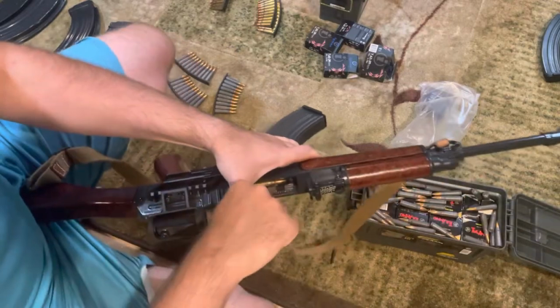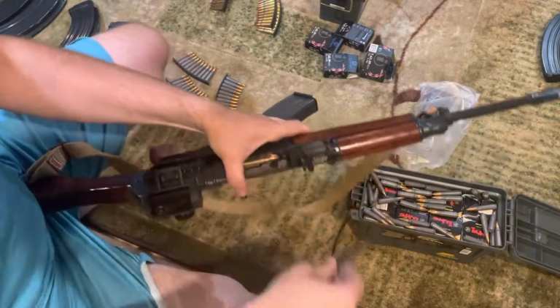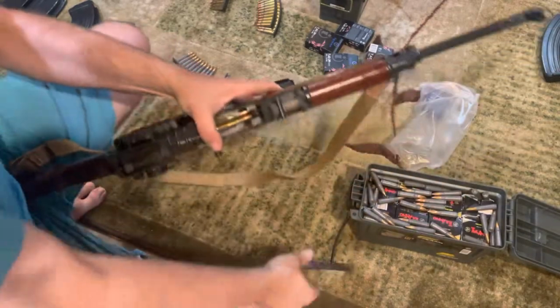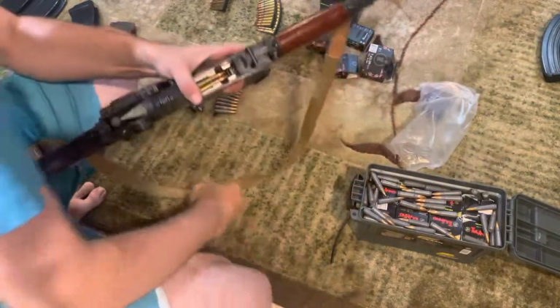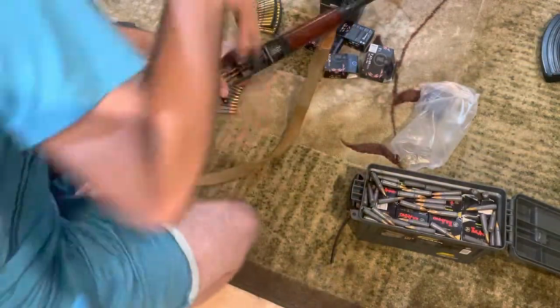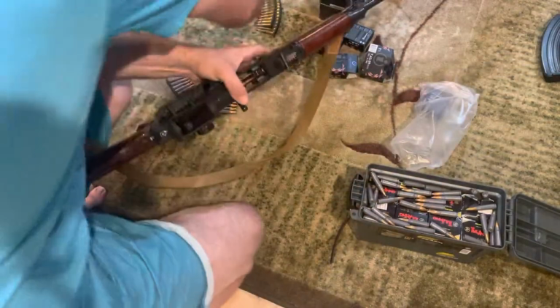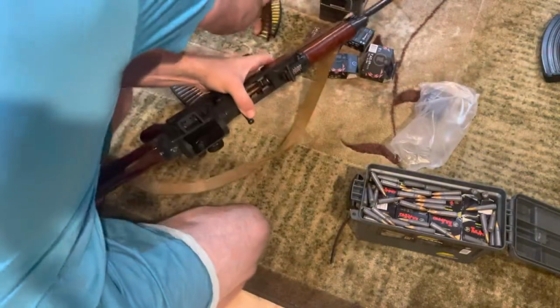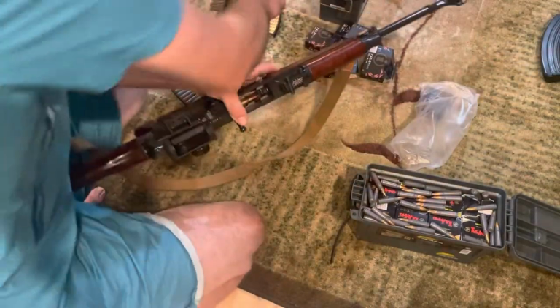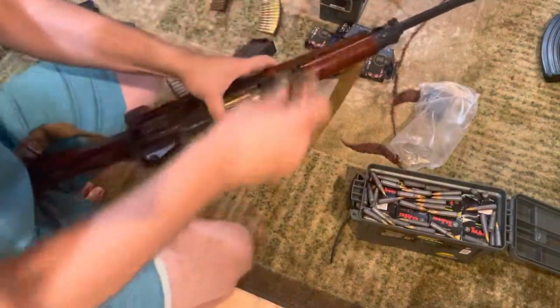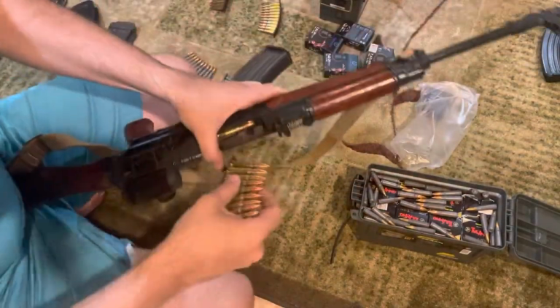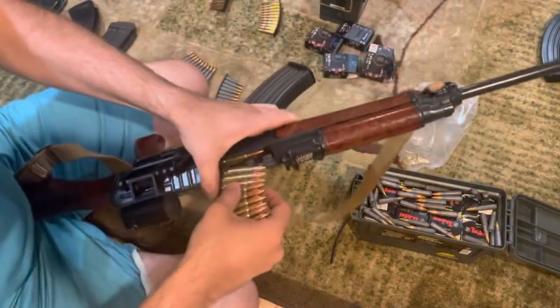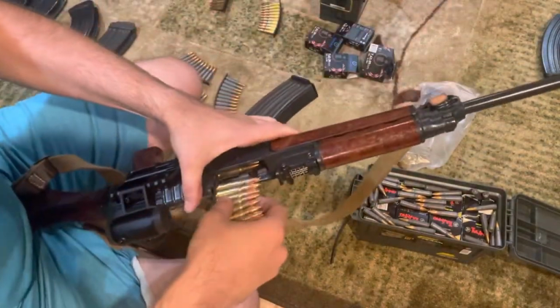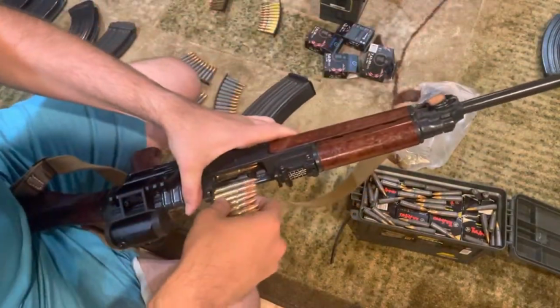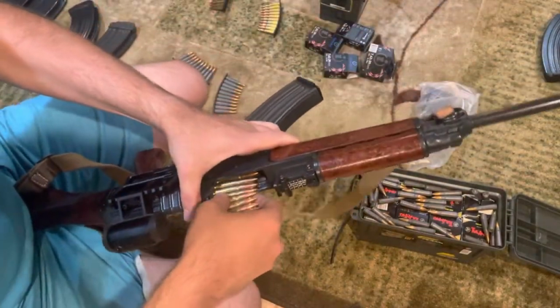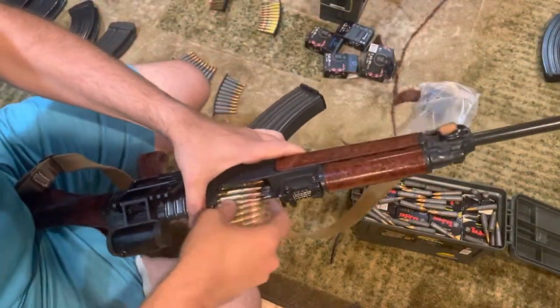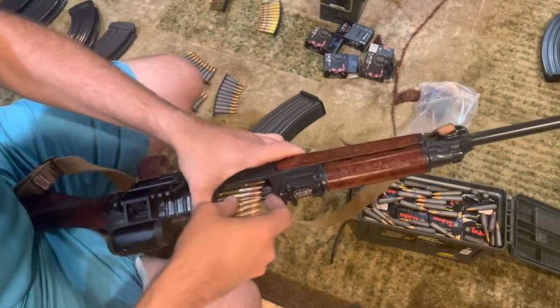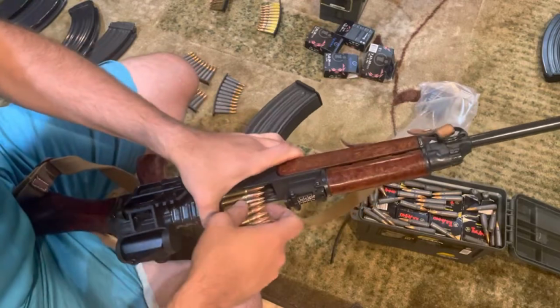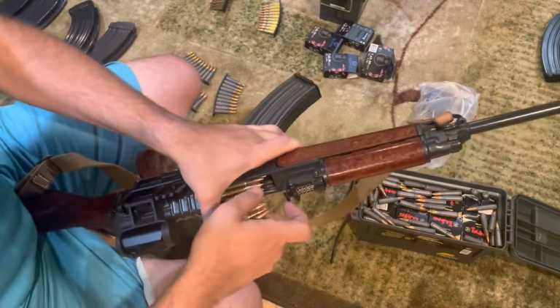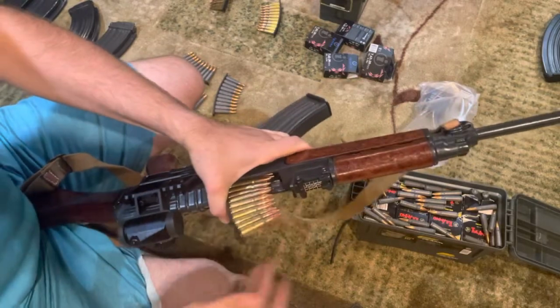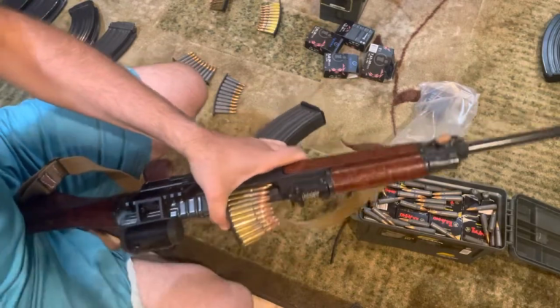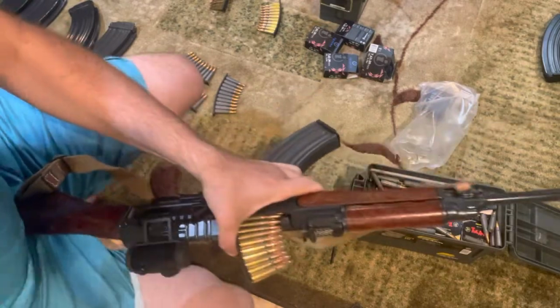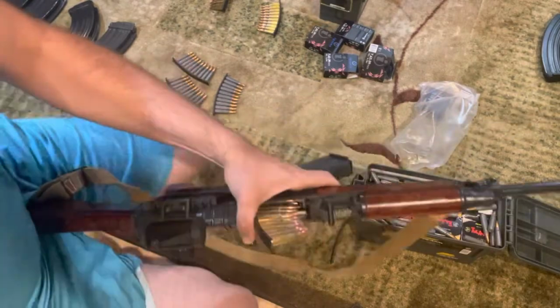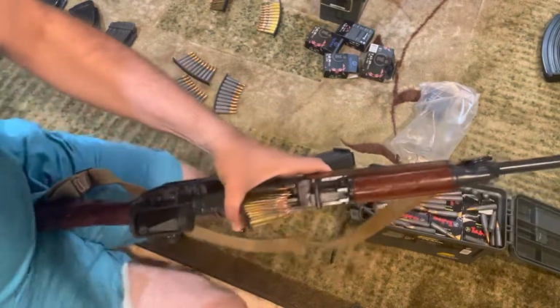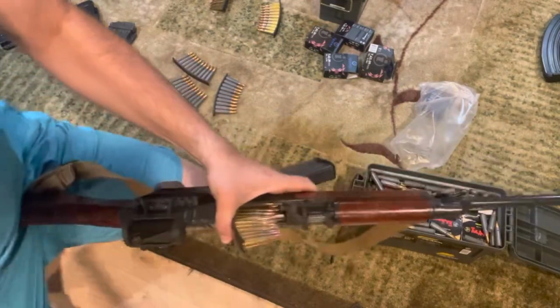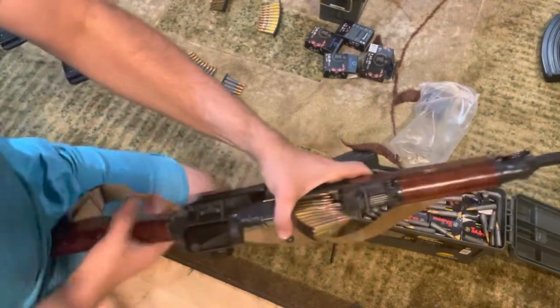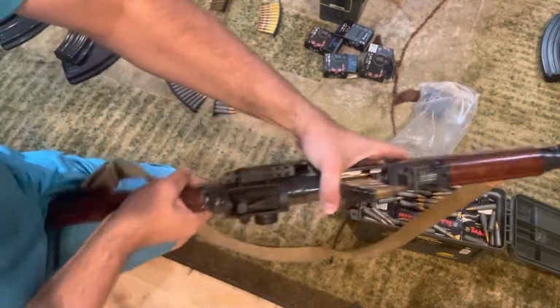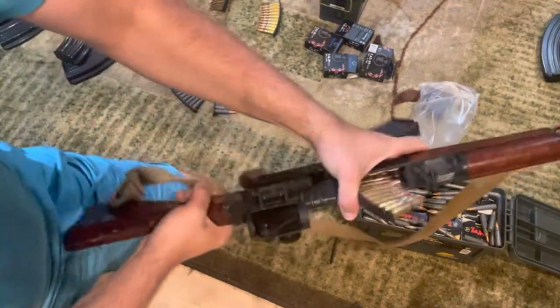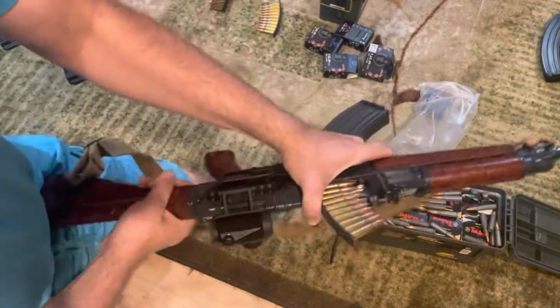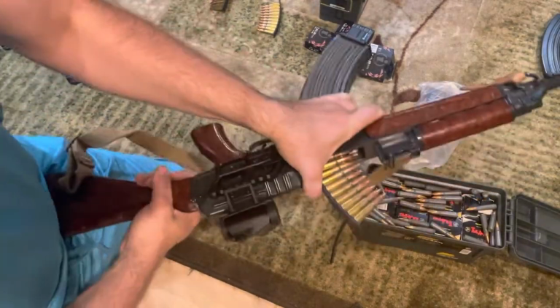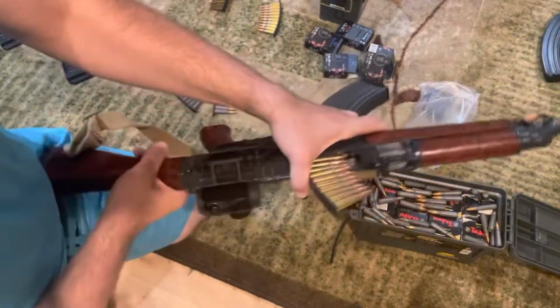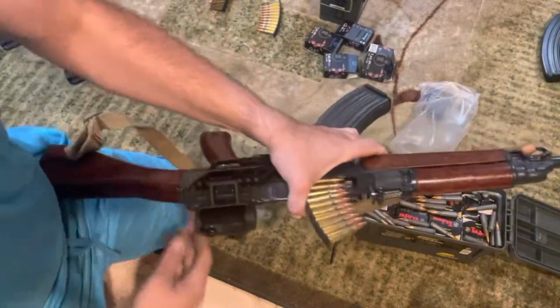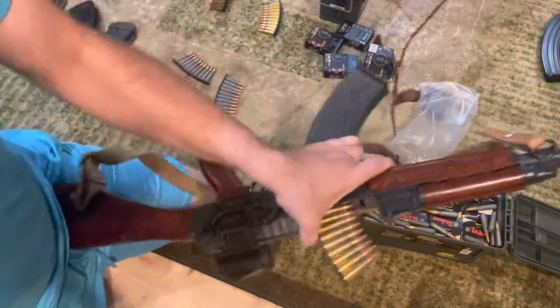That's two stripper clips done. I'm loading these magazines because I have a match on Saturday, which is two days from when I'm filming this.